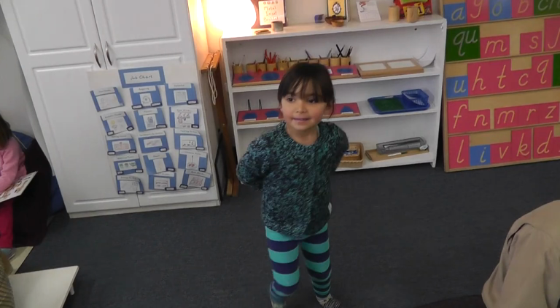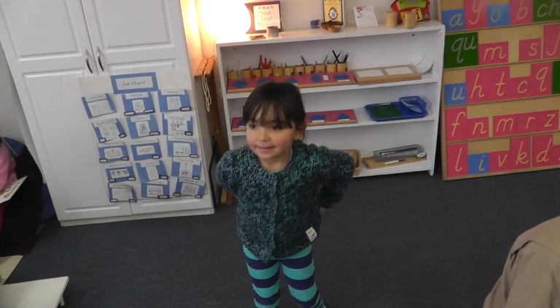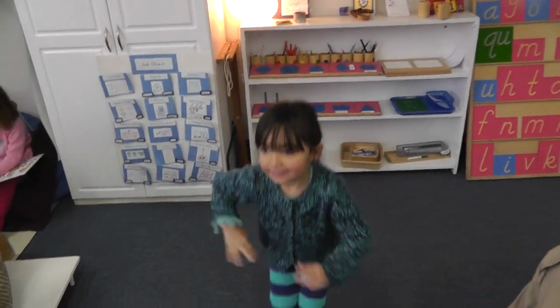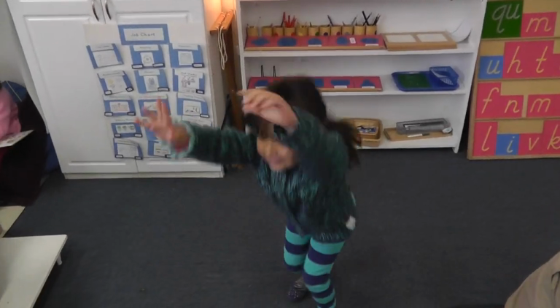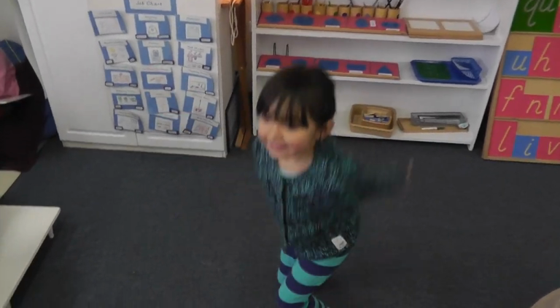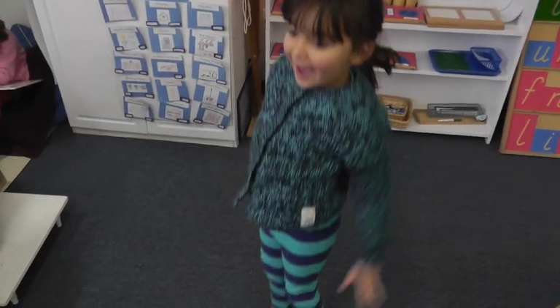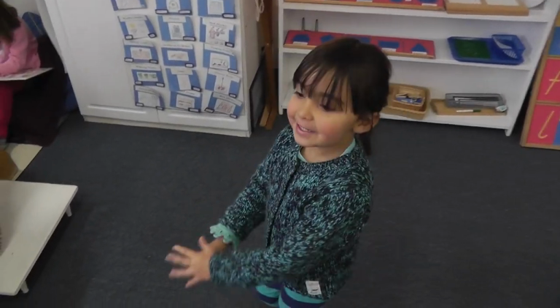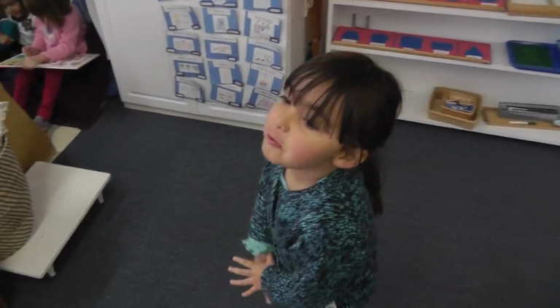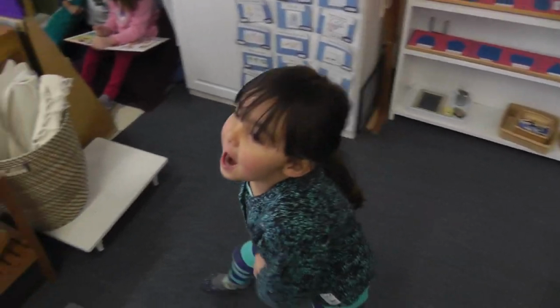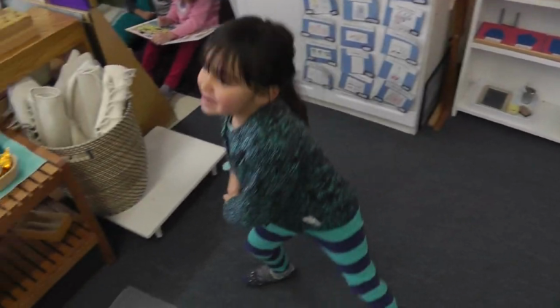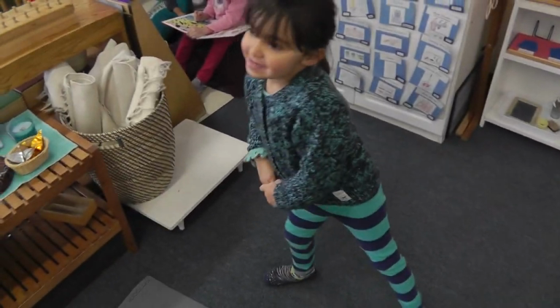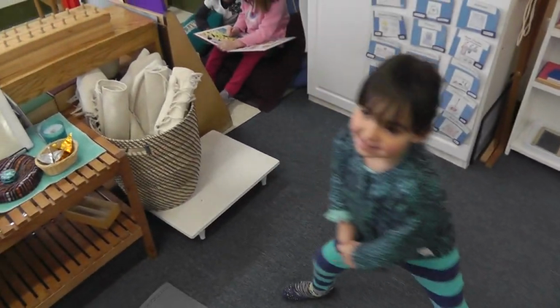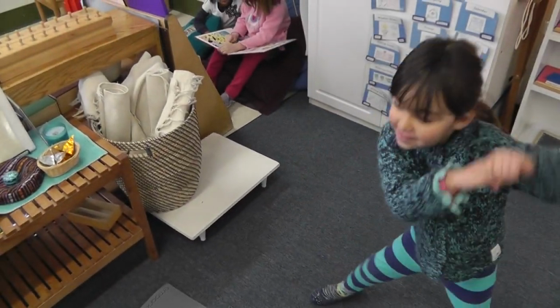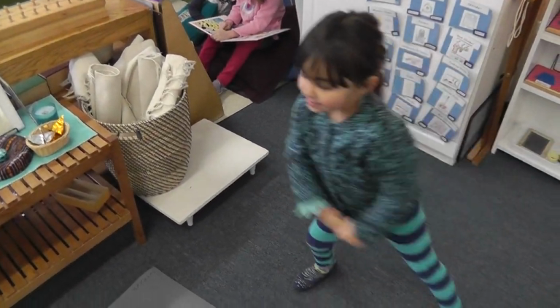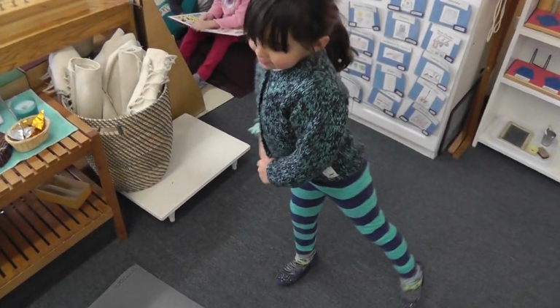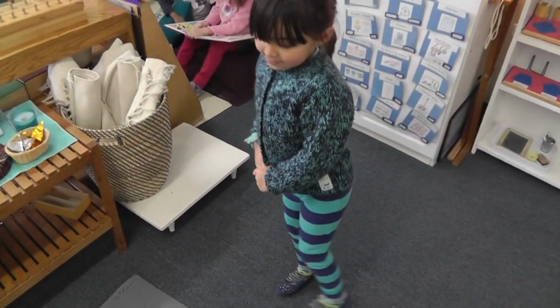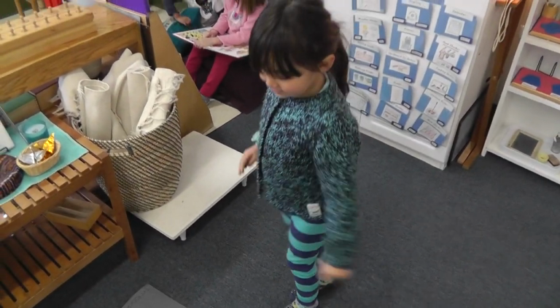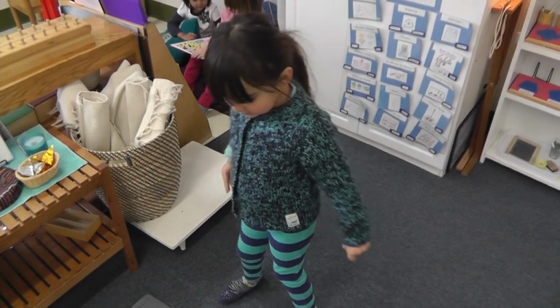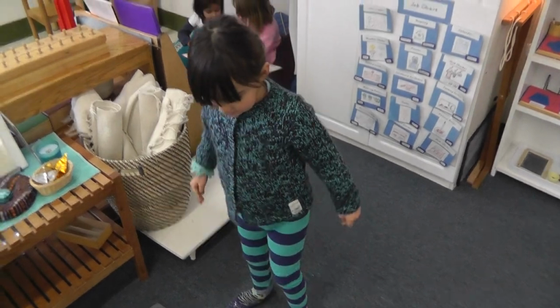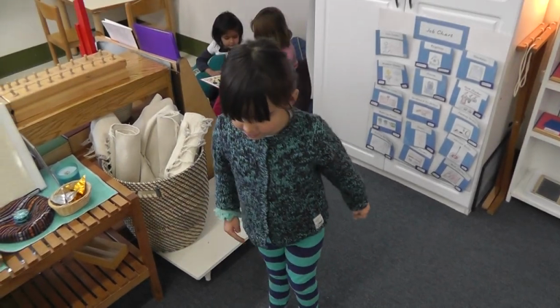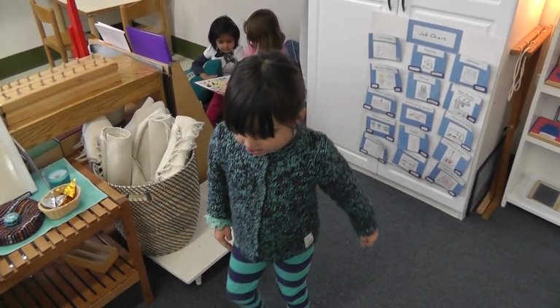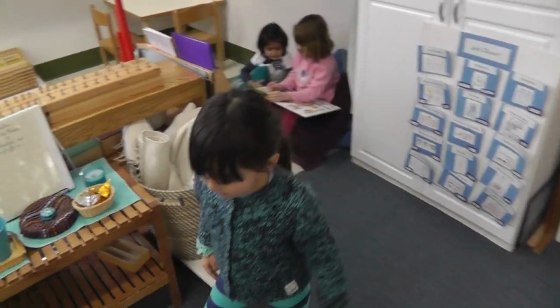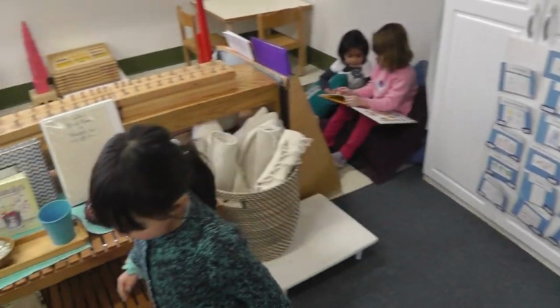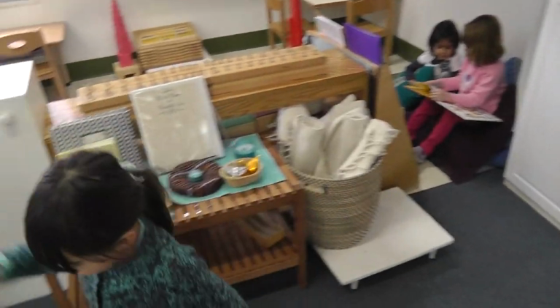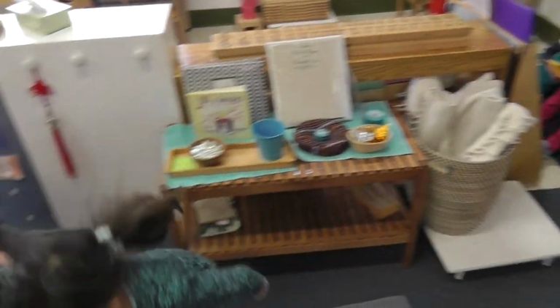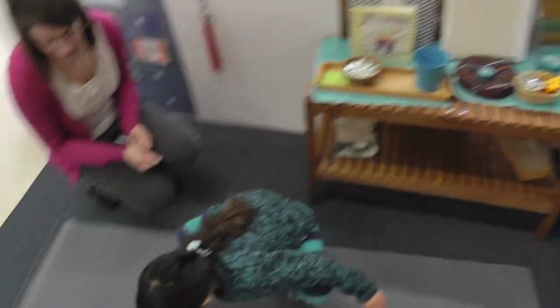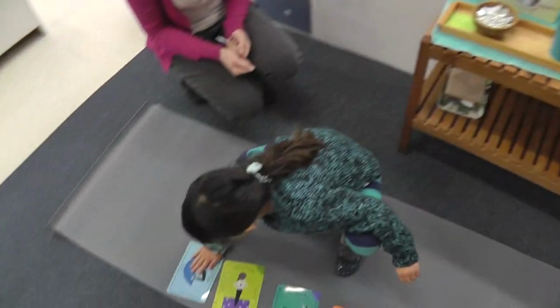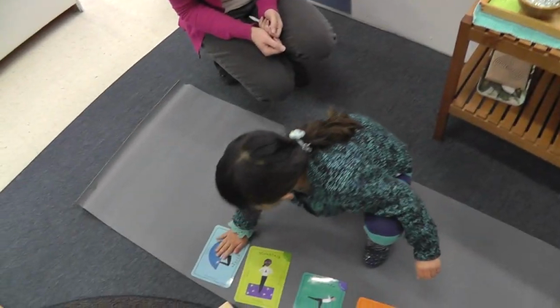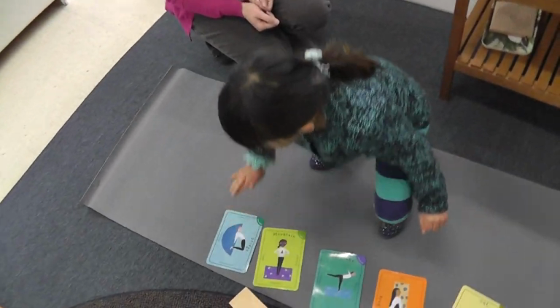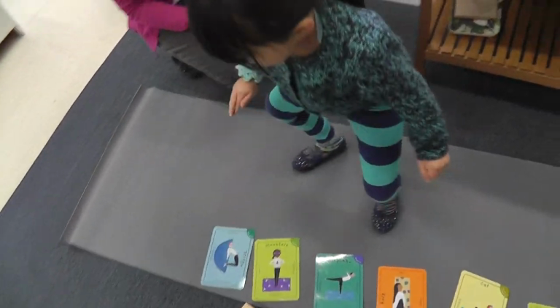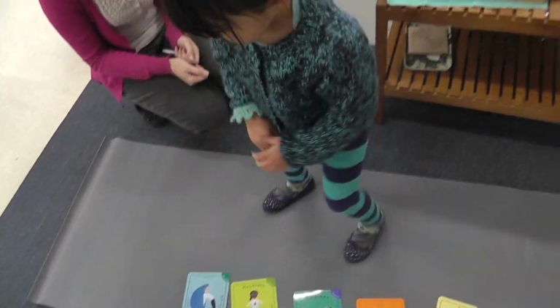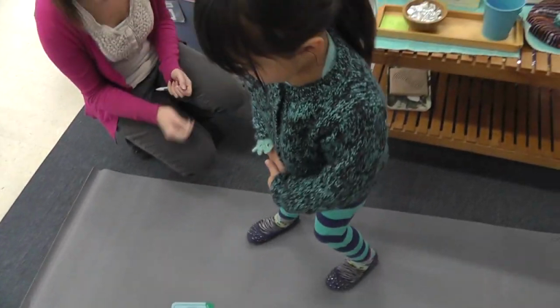Do you want some yoga? Yeah, yoga. Will you show dad? One to show him. The bridge. Do you remember how to do that?